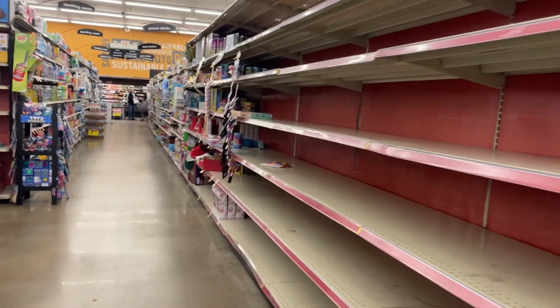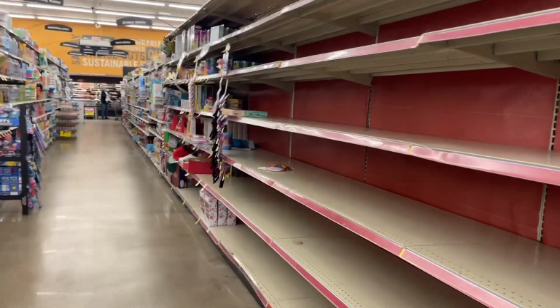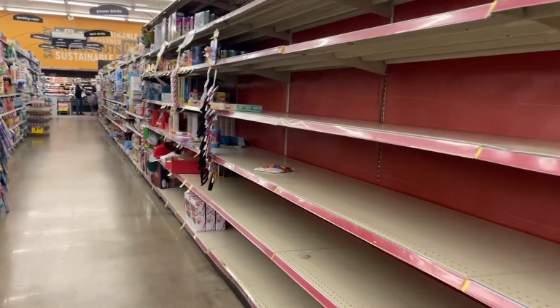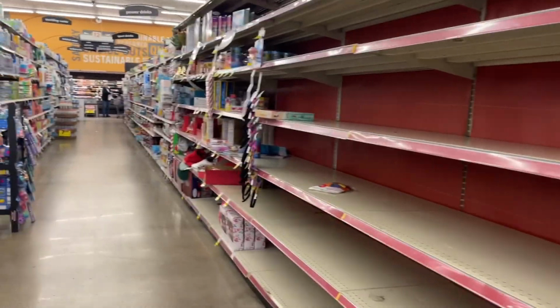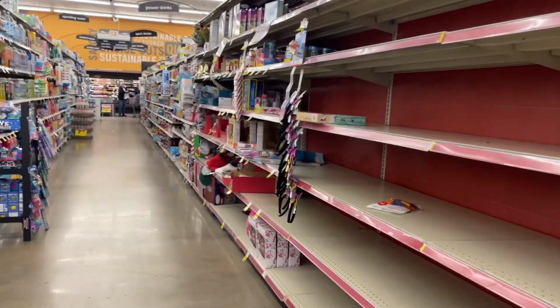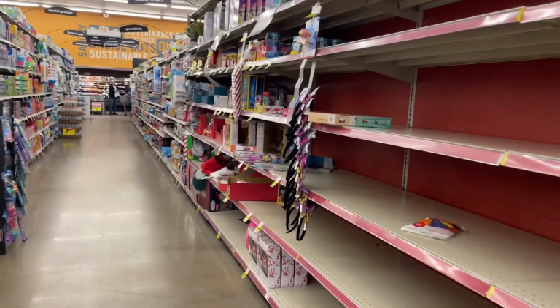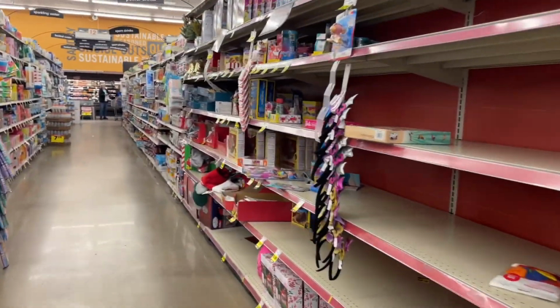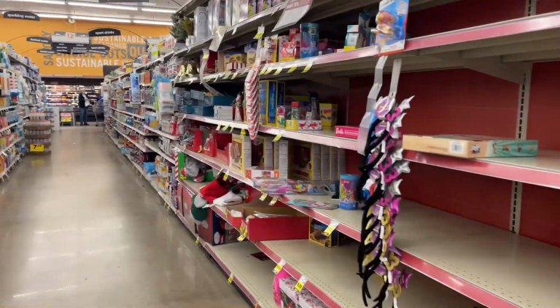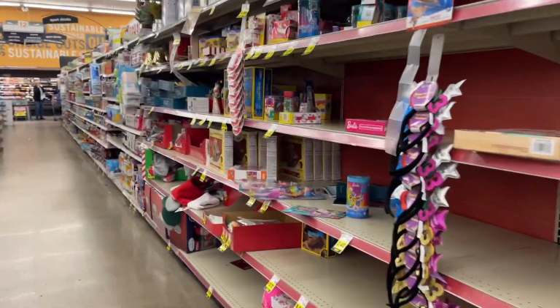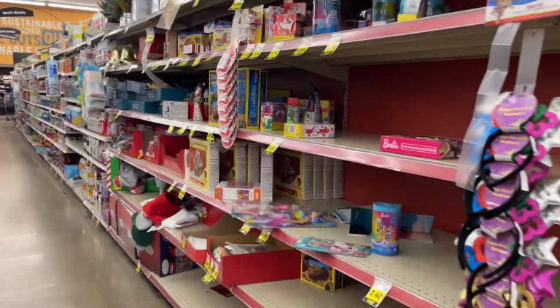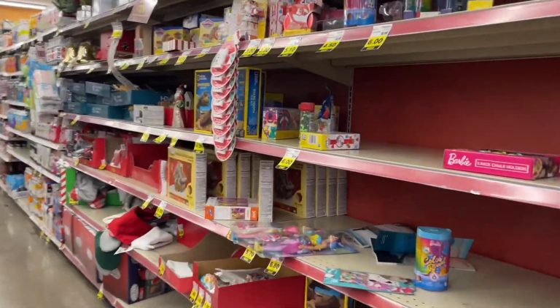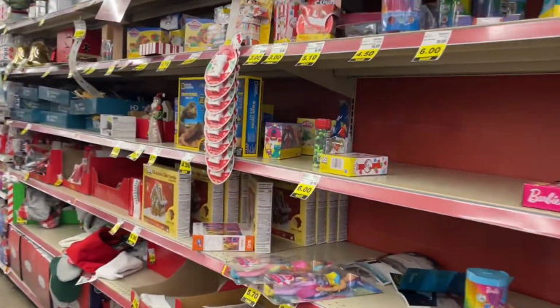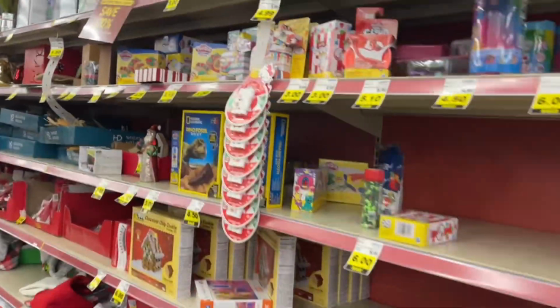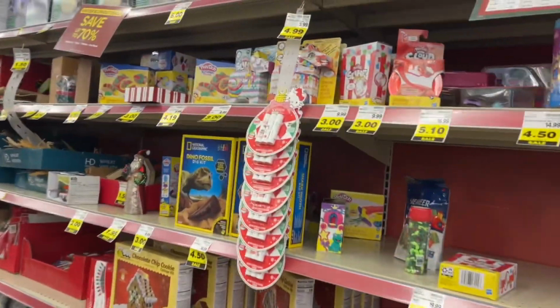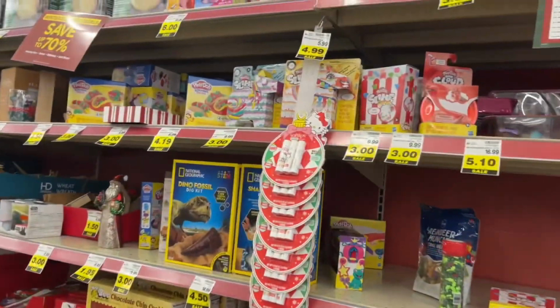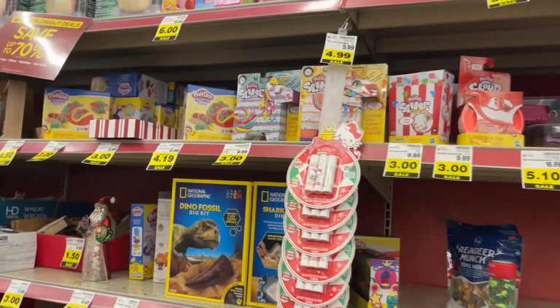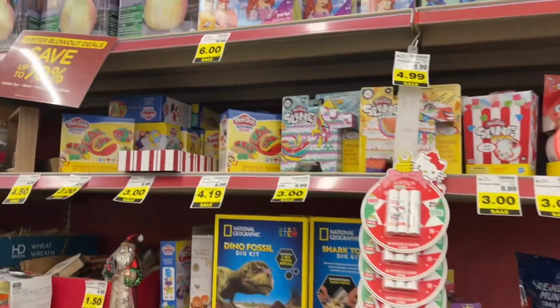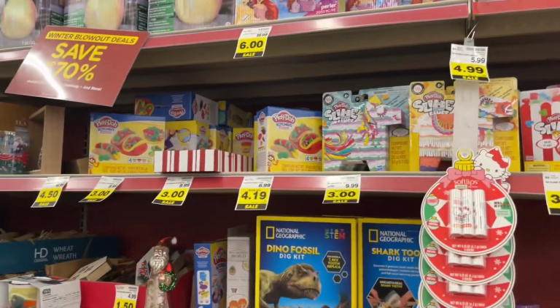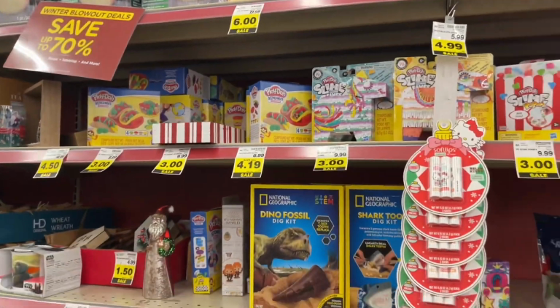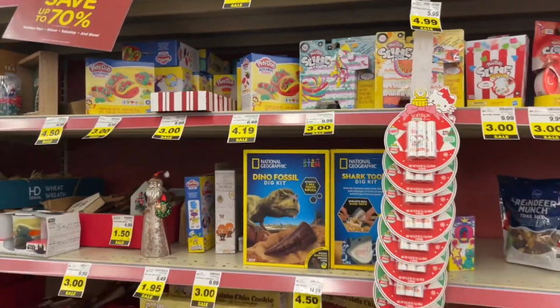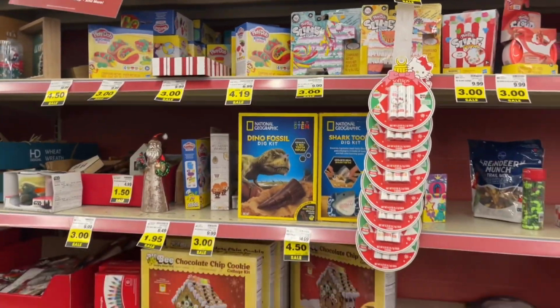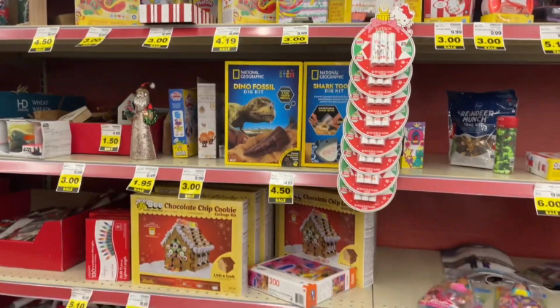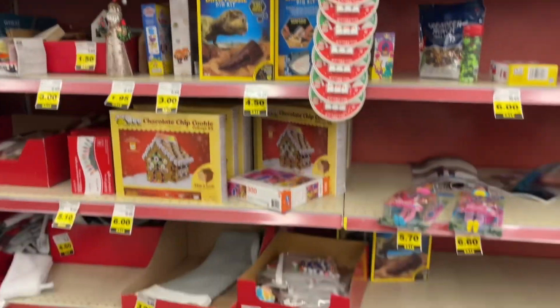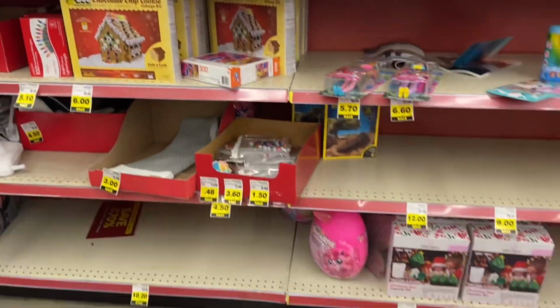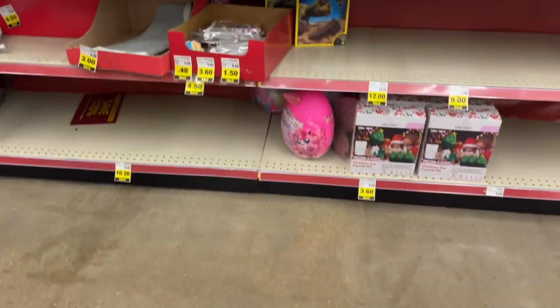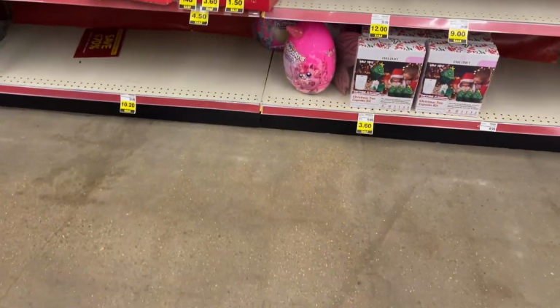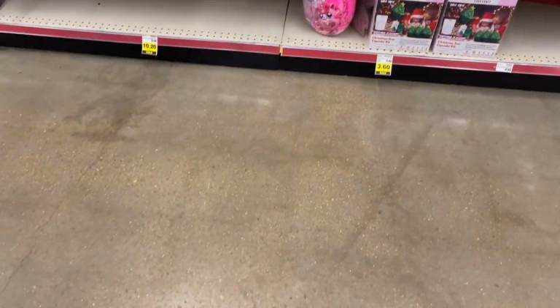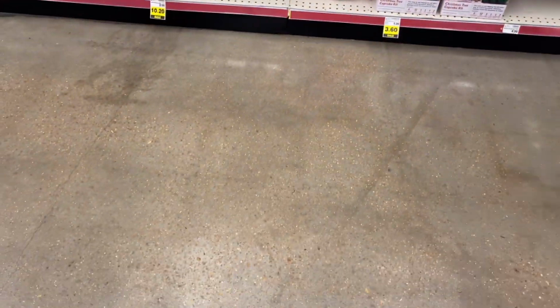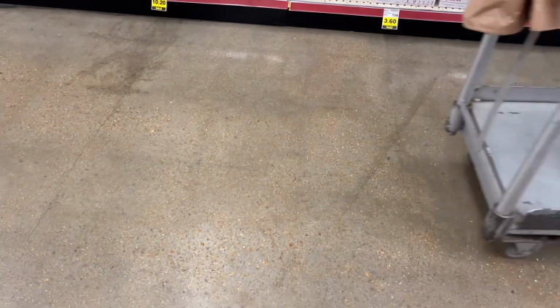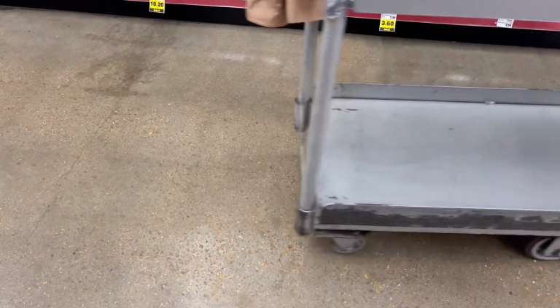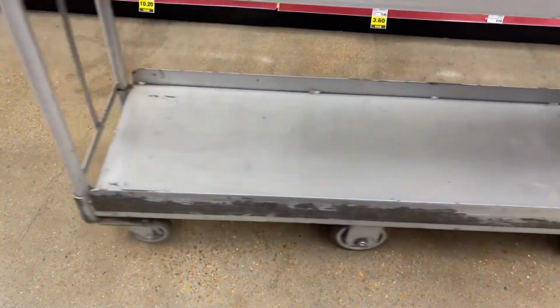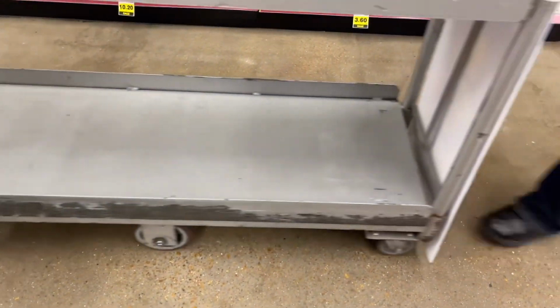I think it's 70% off — yeah, it is 70%. I'm just realizing that because I saw something marked at ten dollars and it's down to three dollars. So hold on.